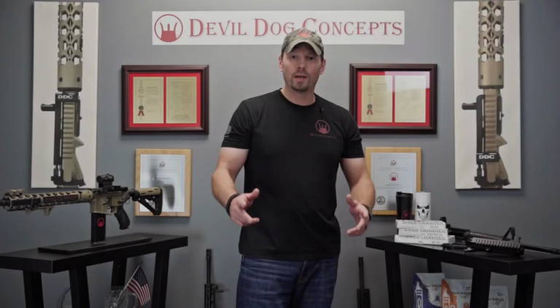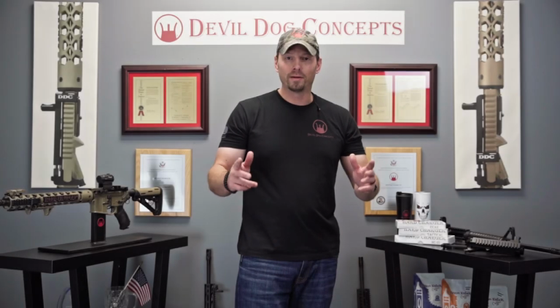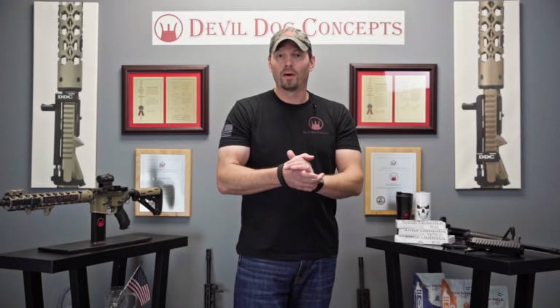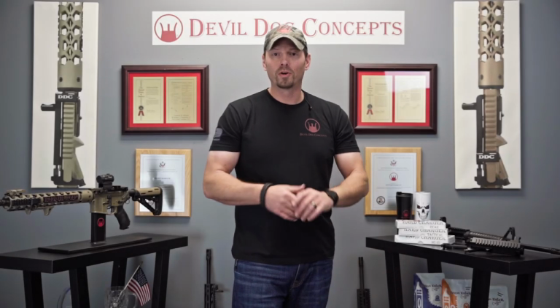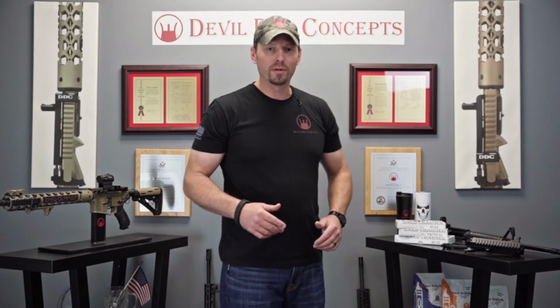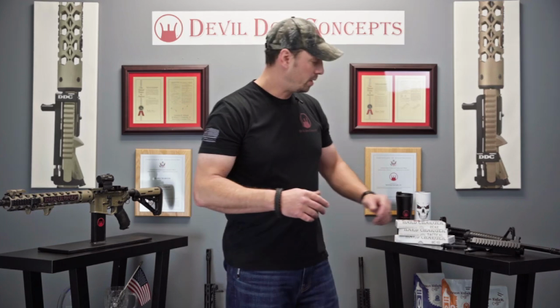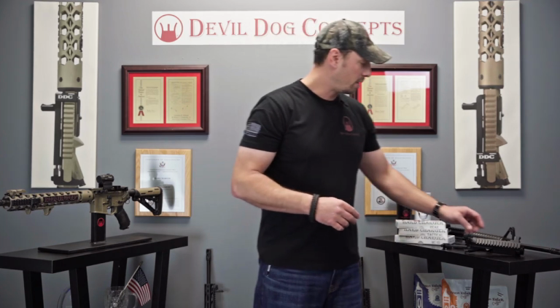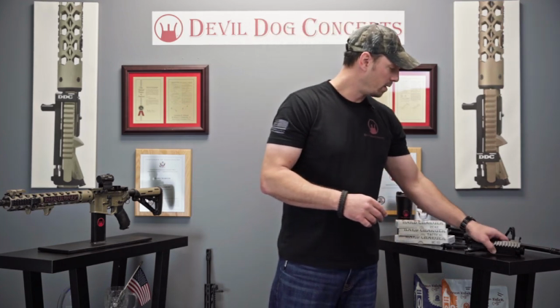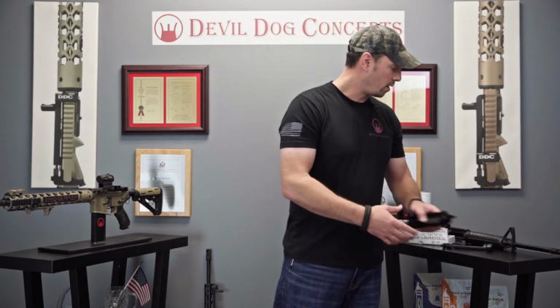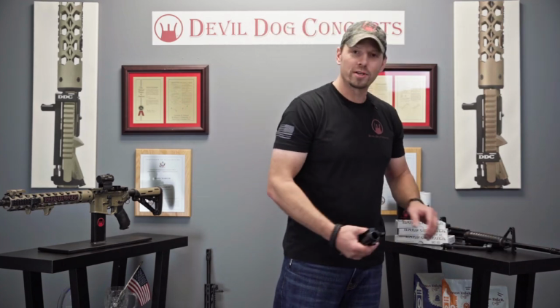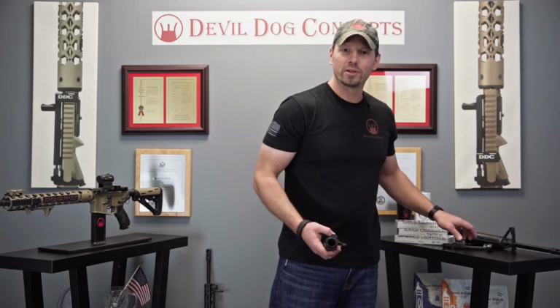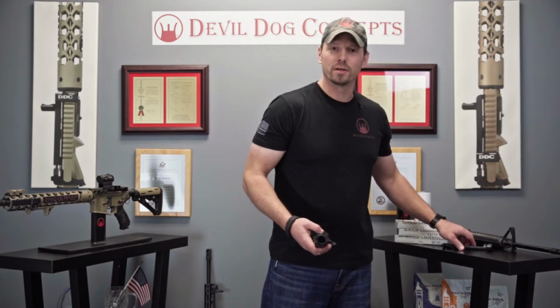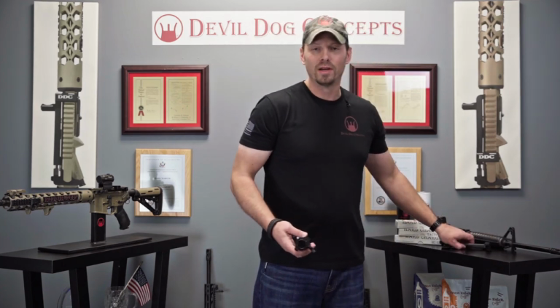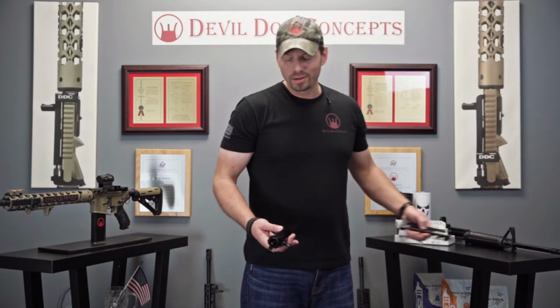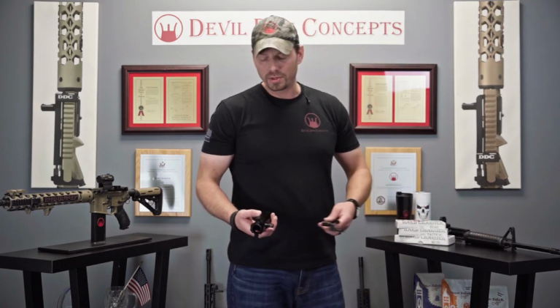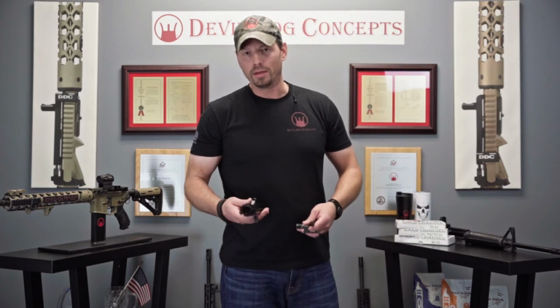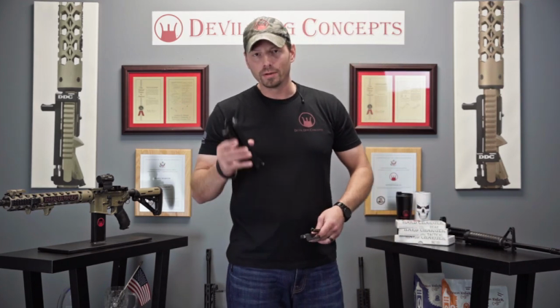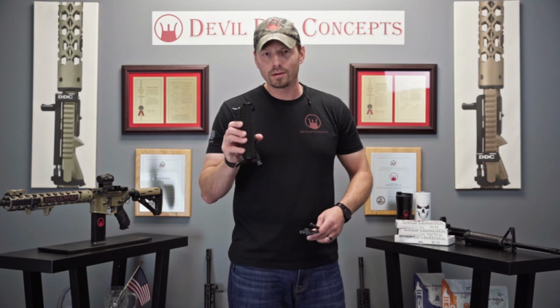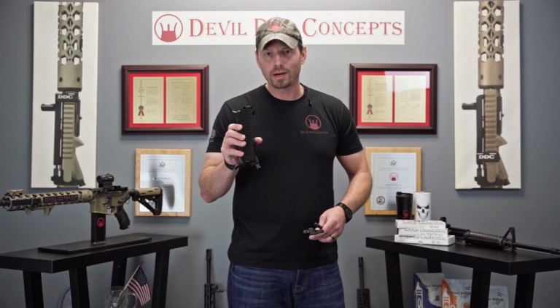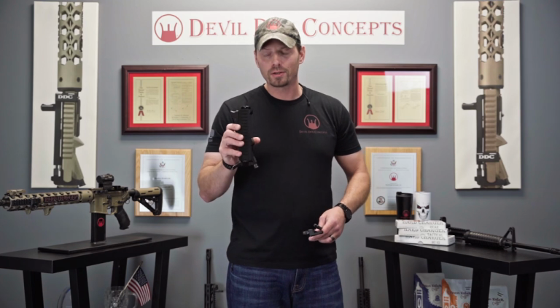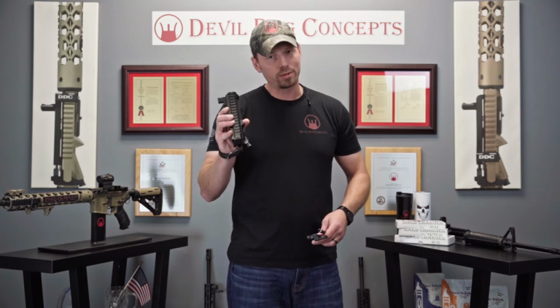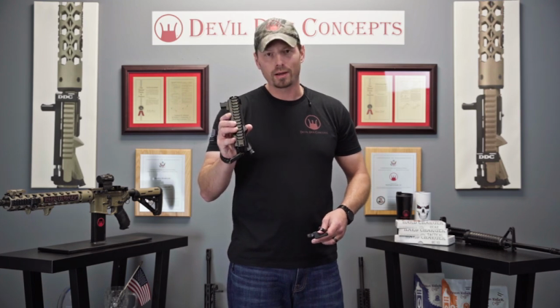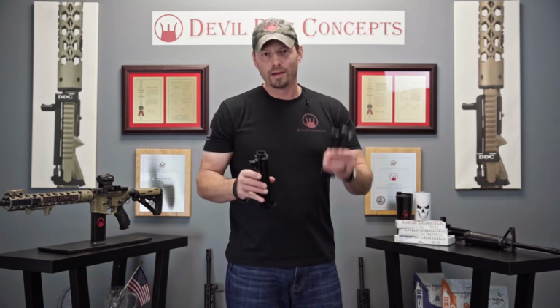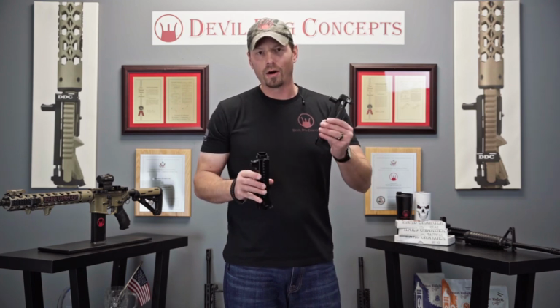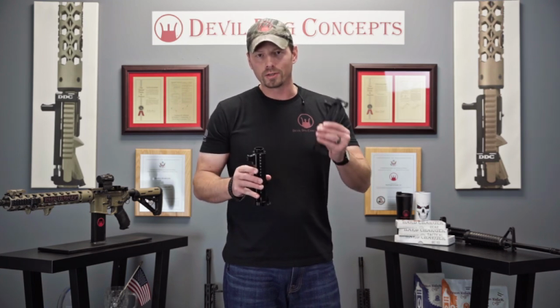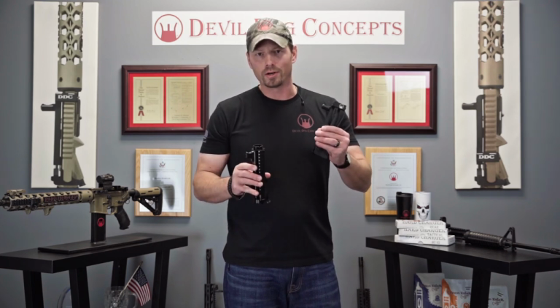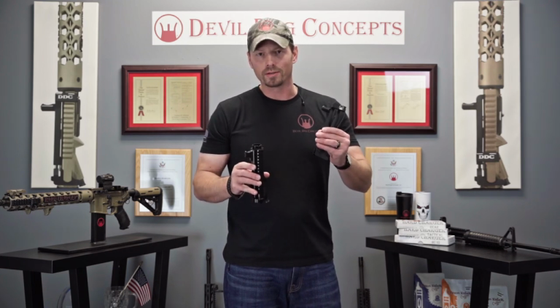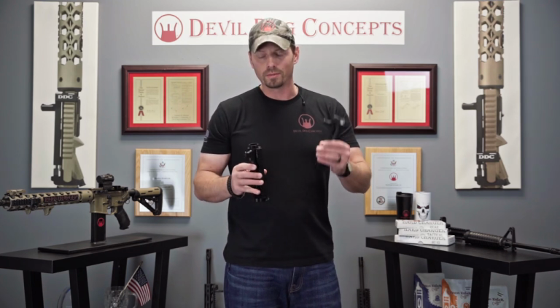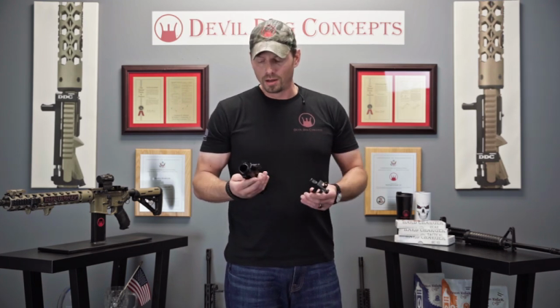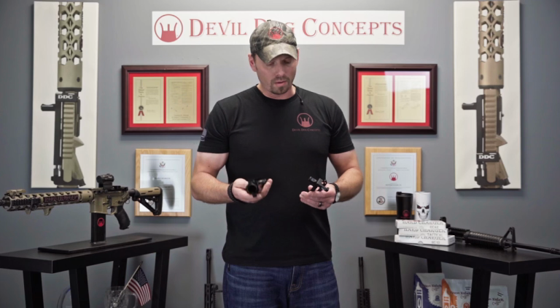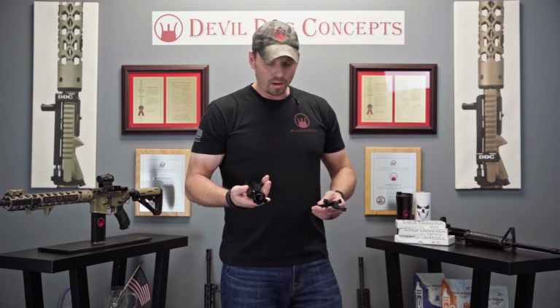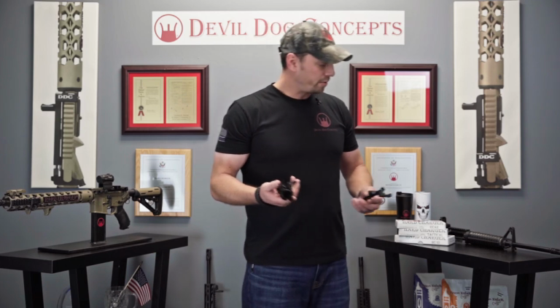Hey, I want to go over a couple things with the hard charger side charge and handle system — the difference between the built-in side charger and our hard charger side charge and handle system. So a couple of differences.